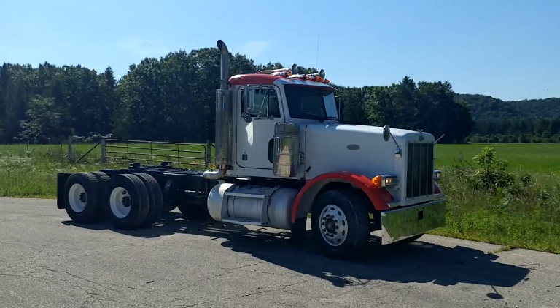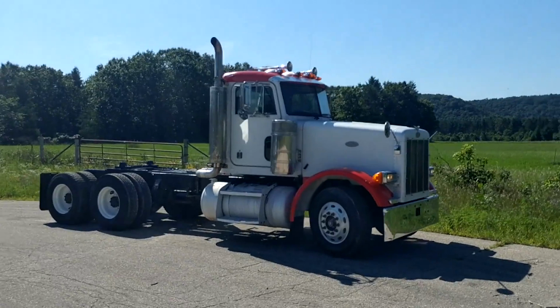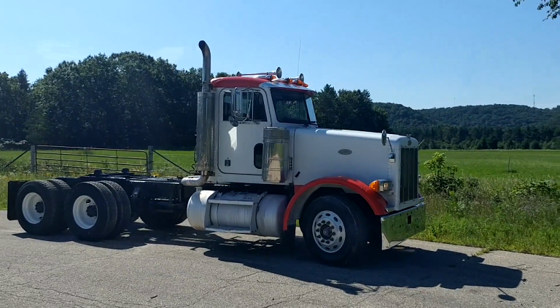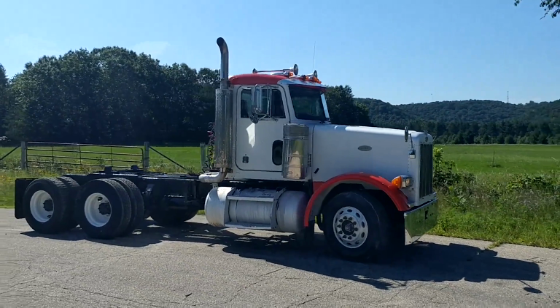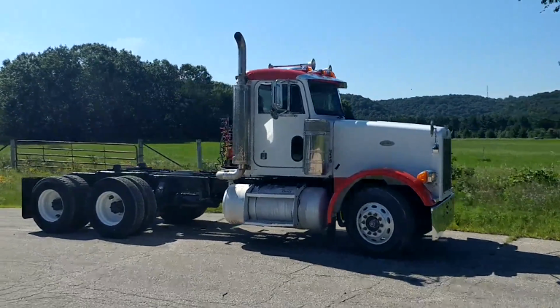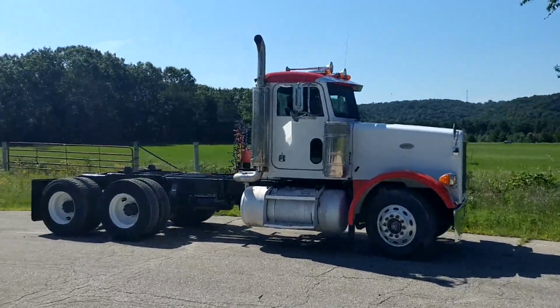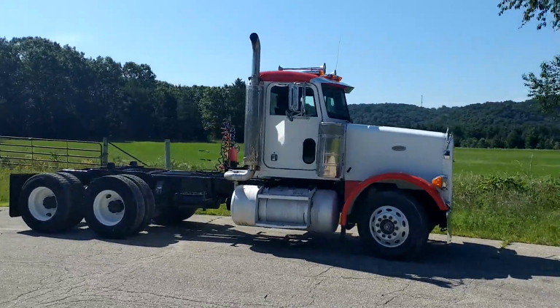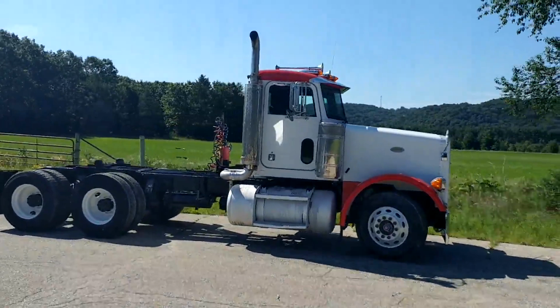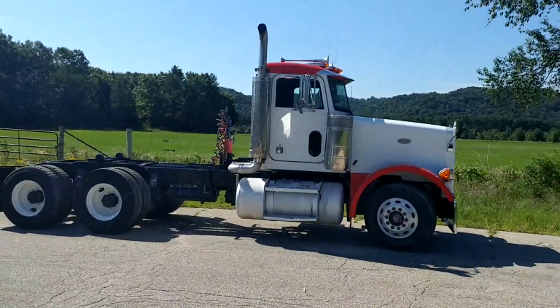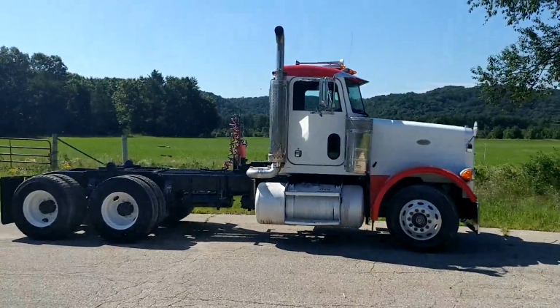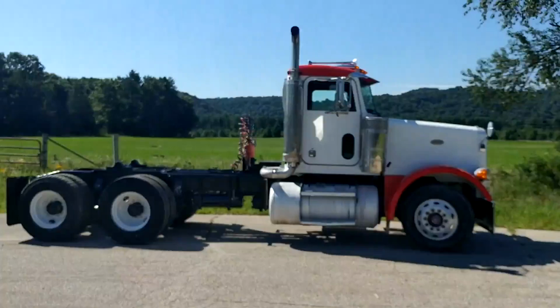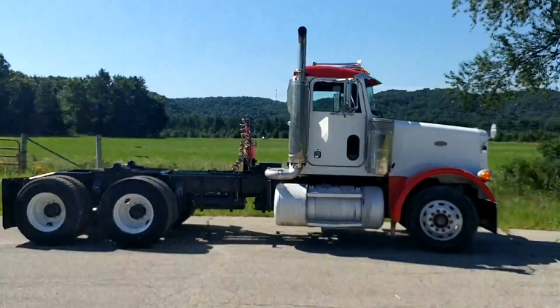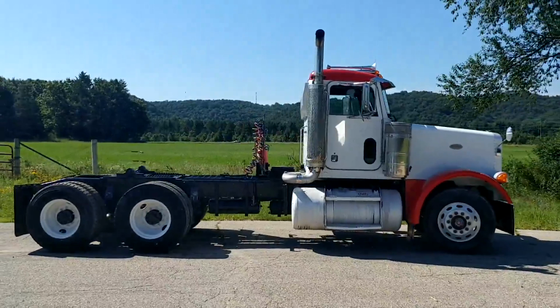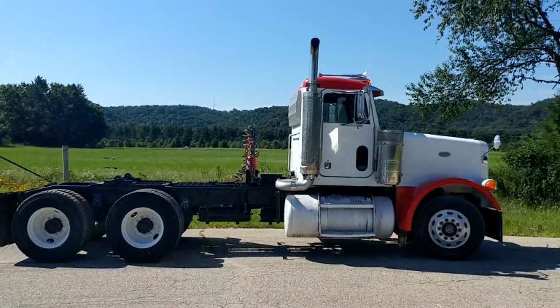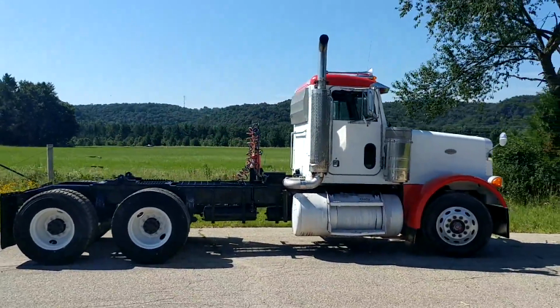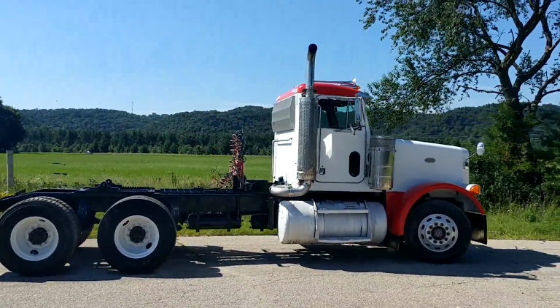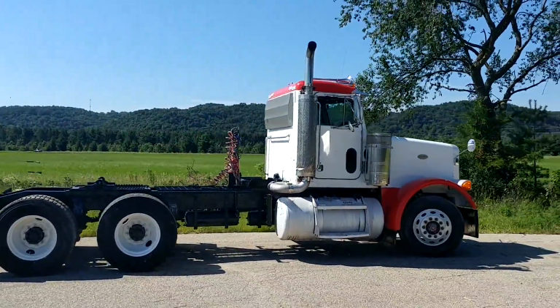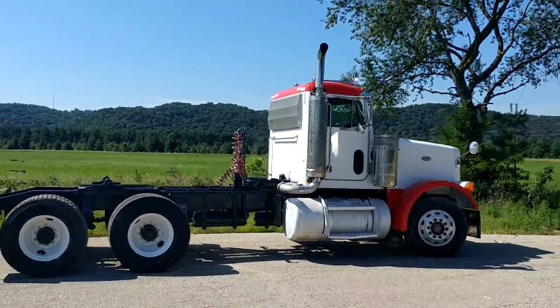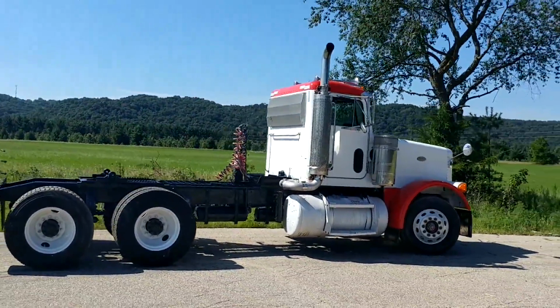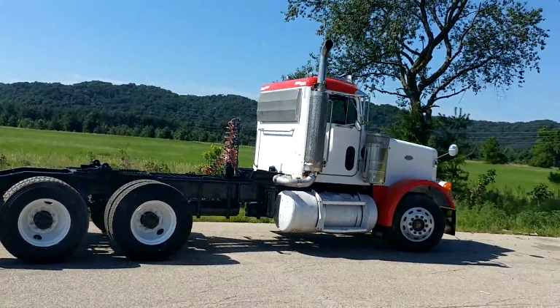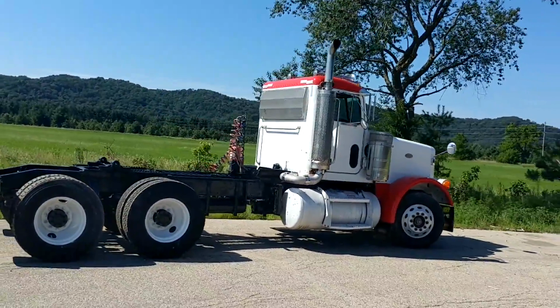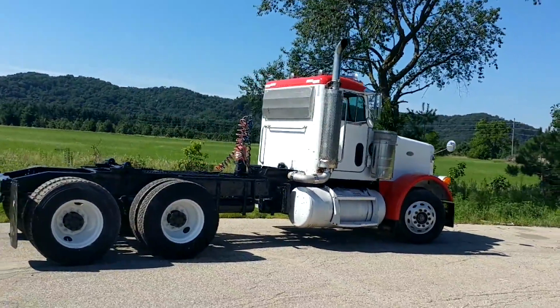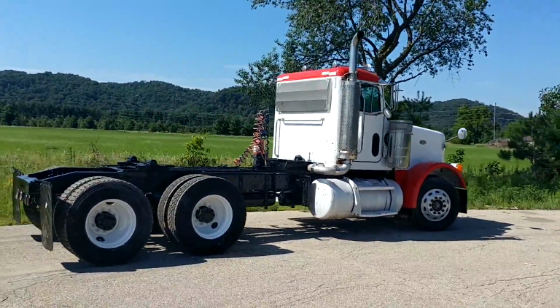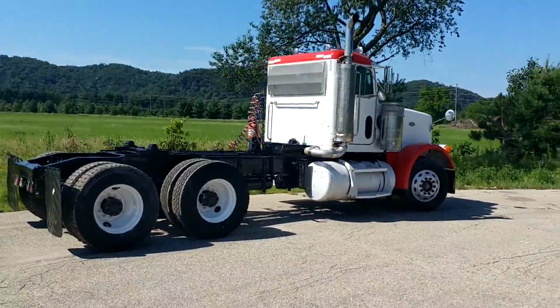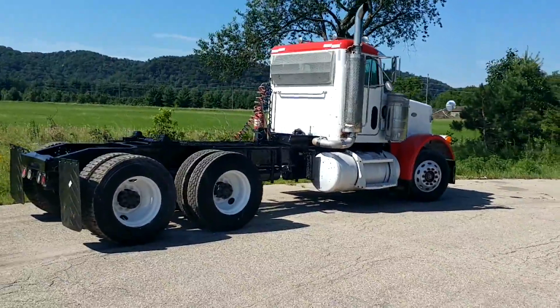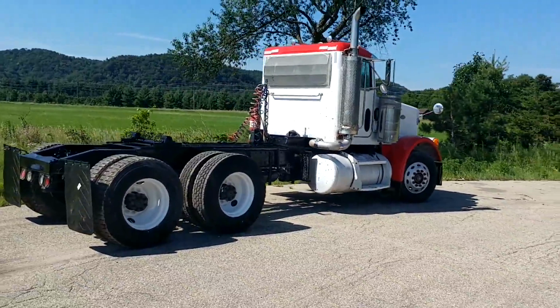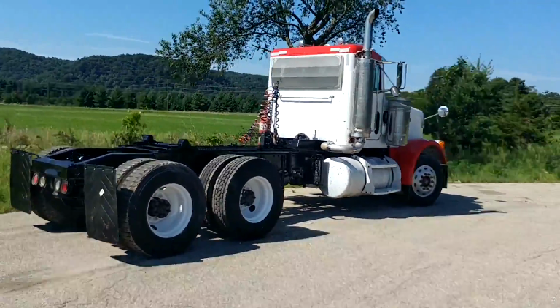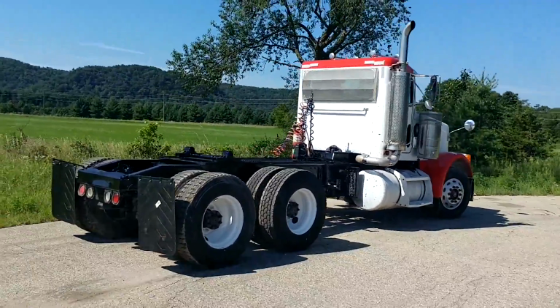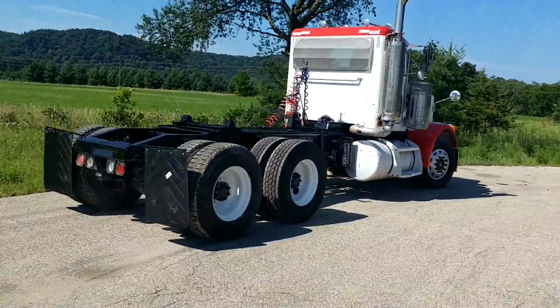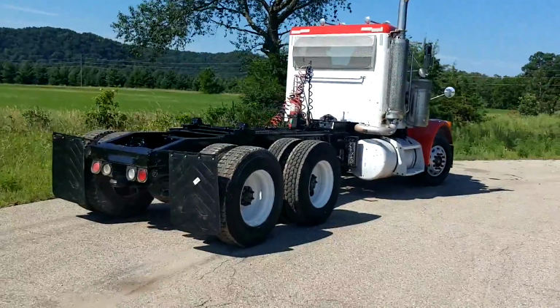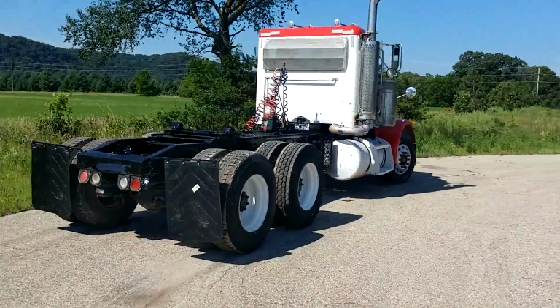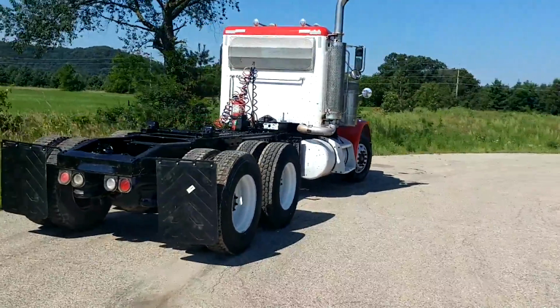This is Peterbilt. As you can tell, the fifth wheel plate we have off this unit in this video — that will be reinstalled and included. We're just full of lockers on this, and this is a 13-speed, so a very nice unit.